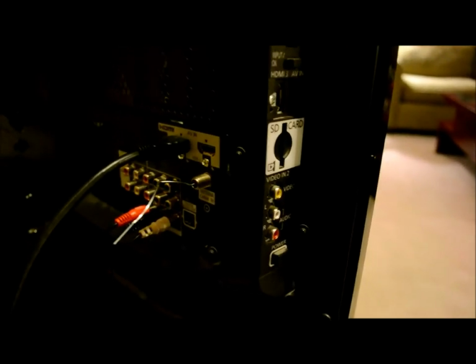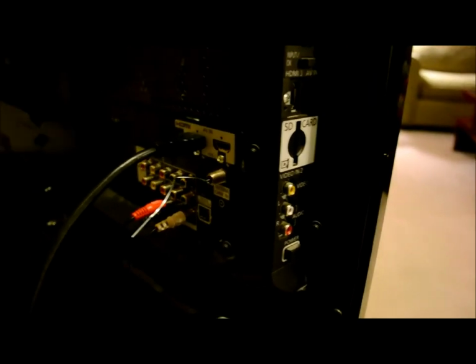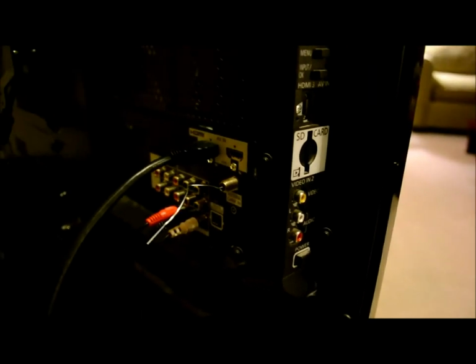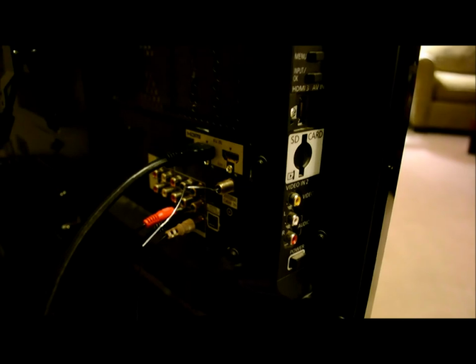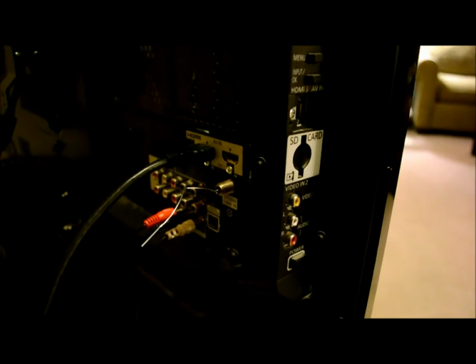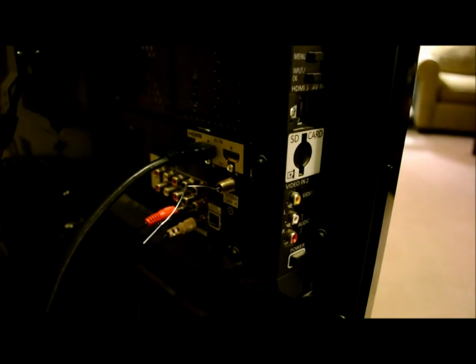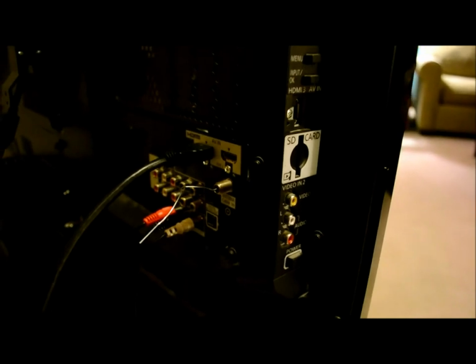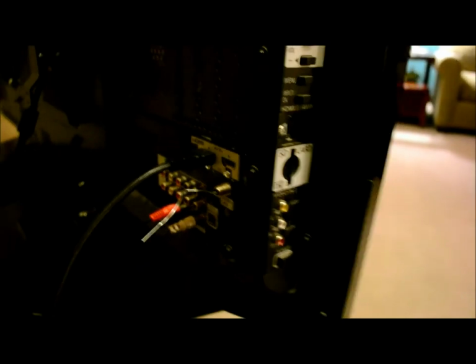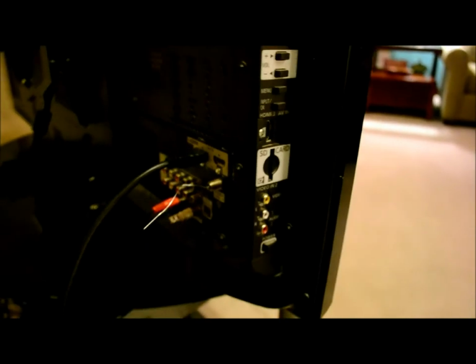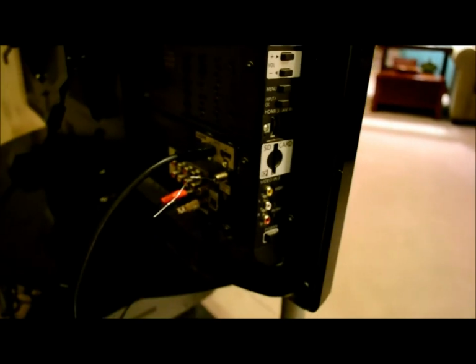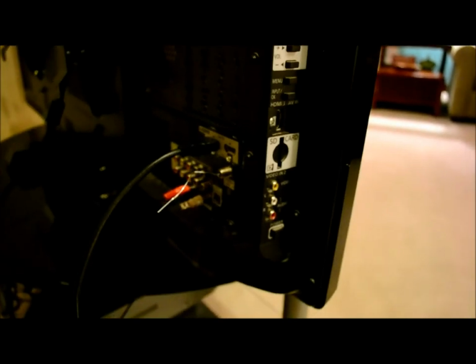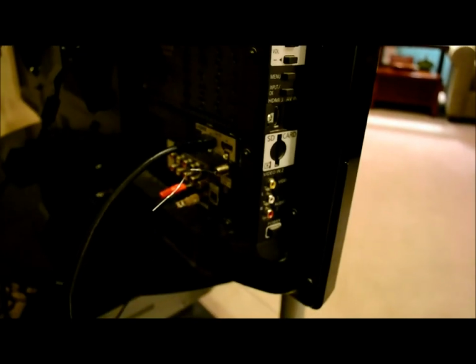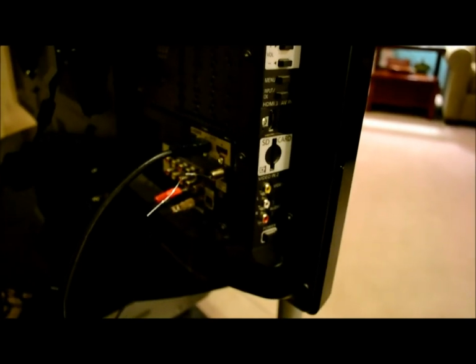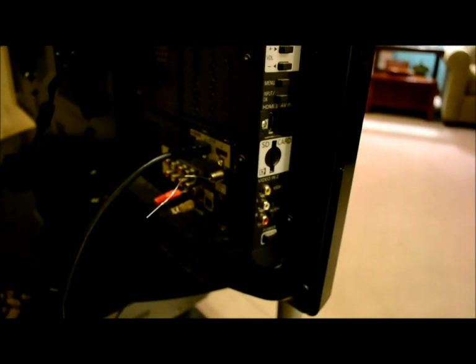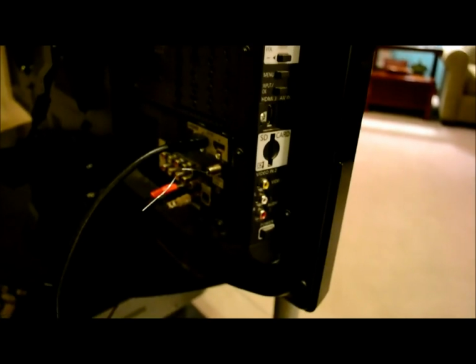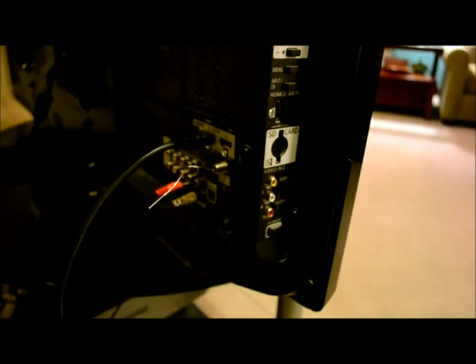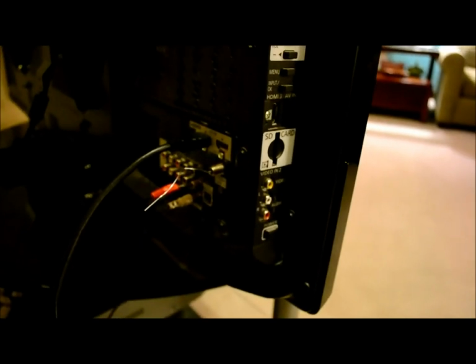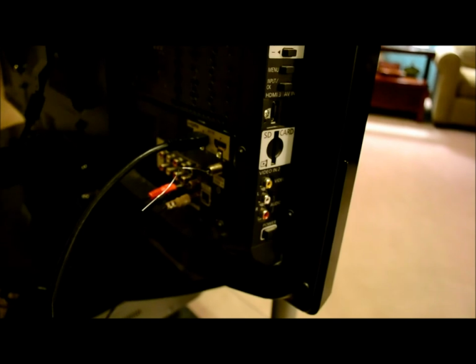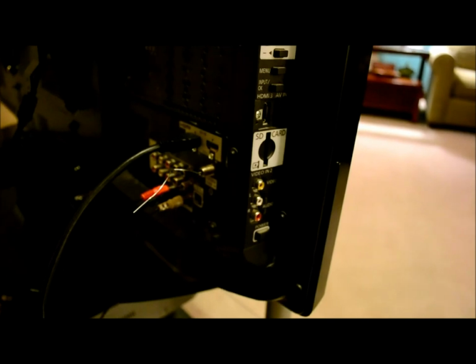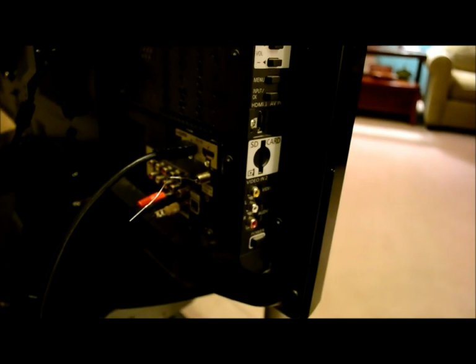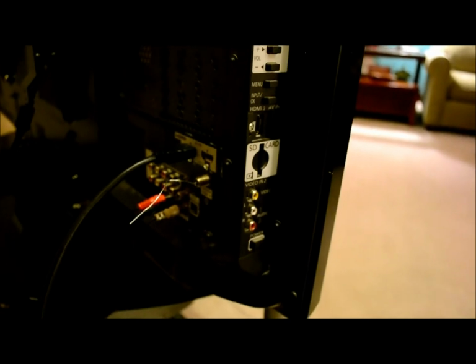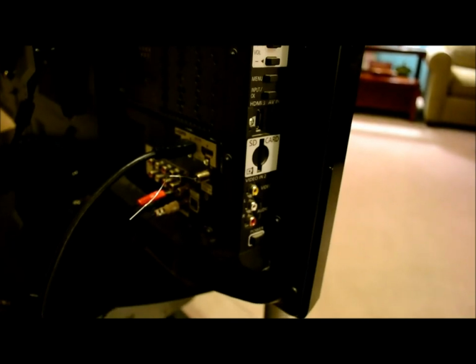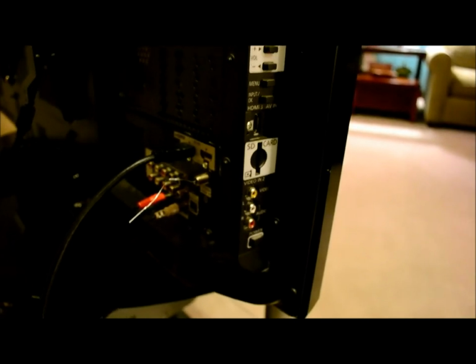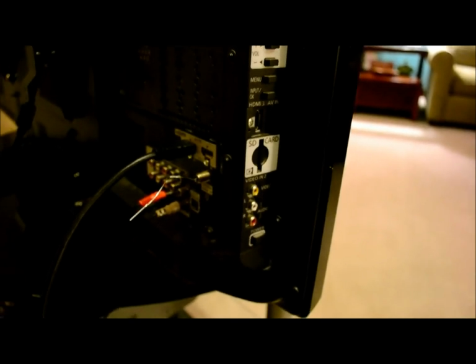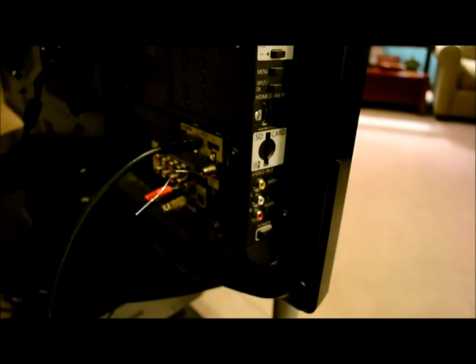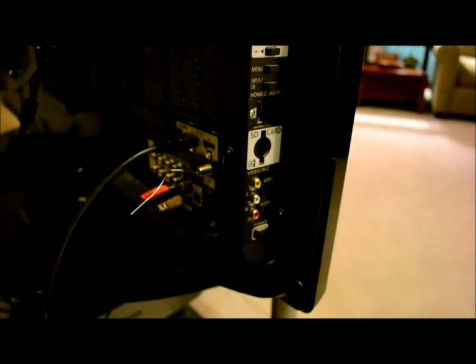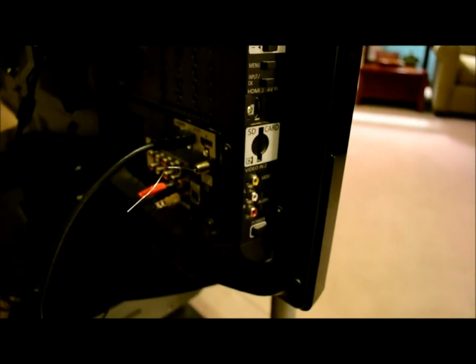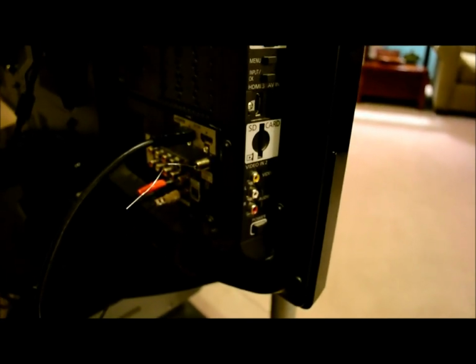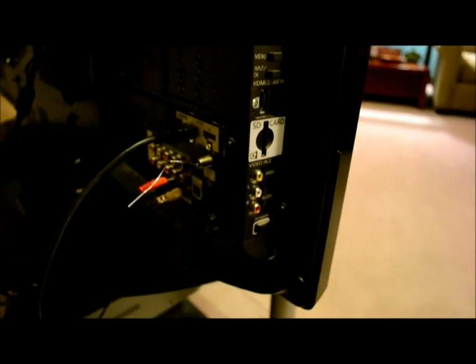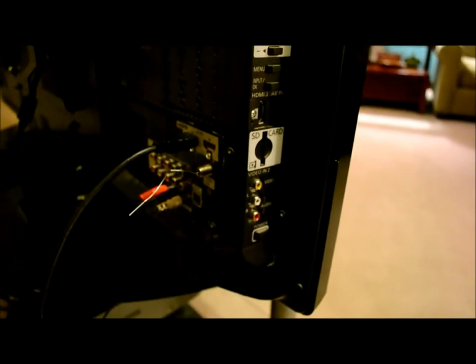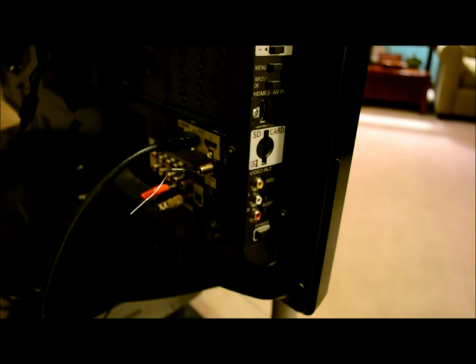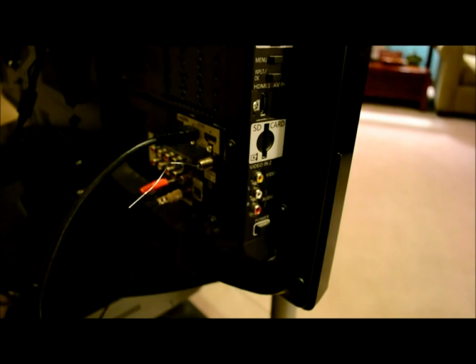I'll take a couple still pictures to show you, but that's how you get digital TV via the airwaves. Hope this helps — gives your kids something to do while you're moving in. And as always, thanks for watching.